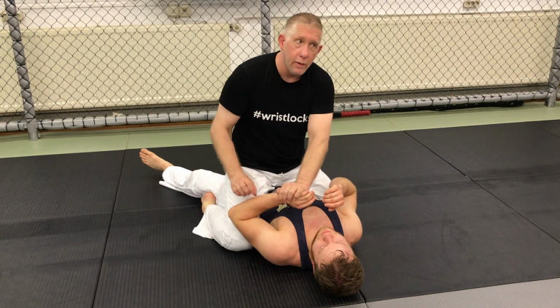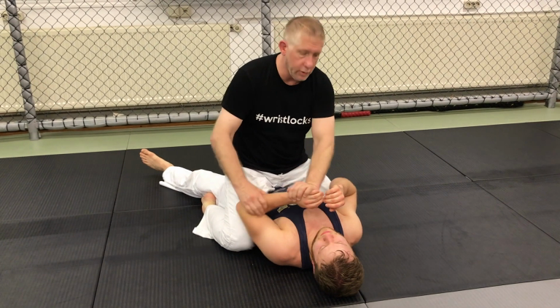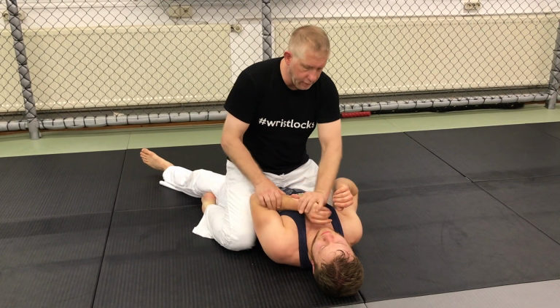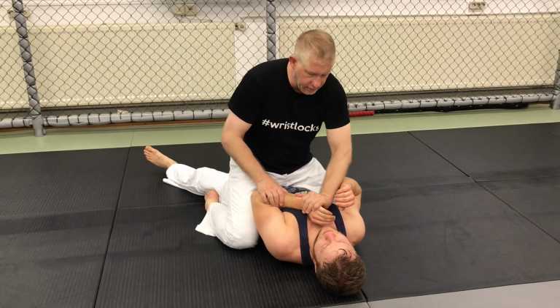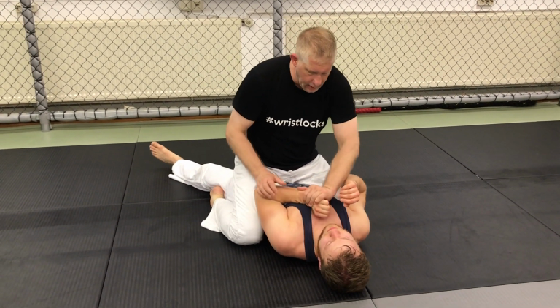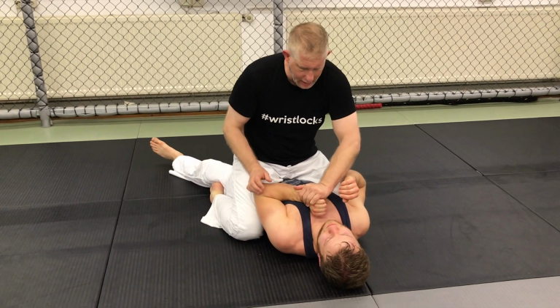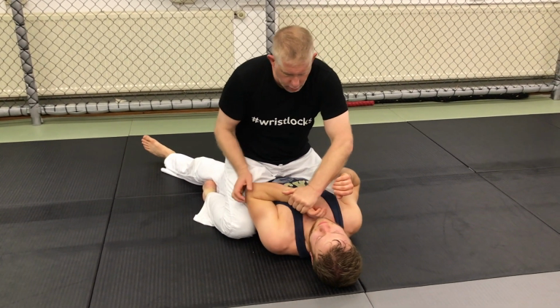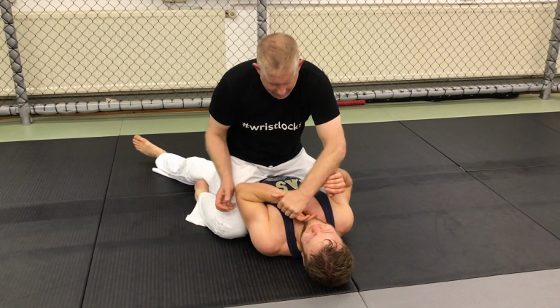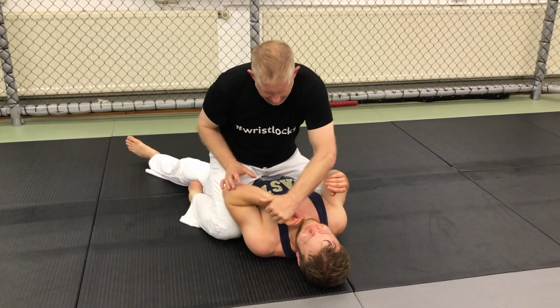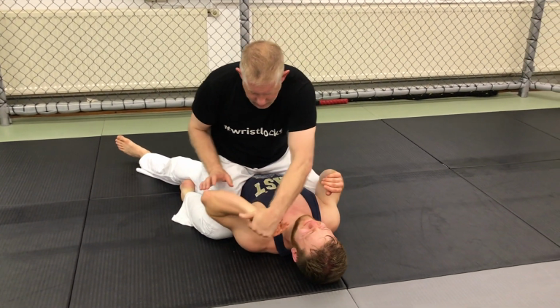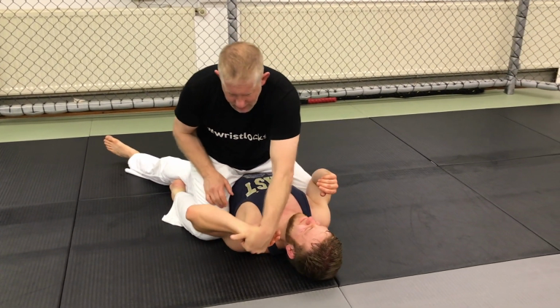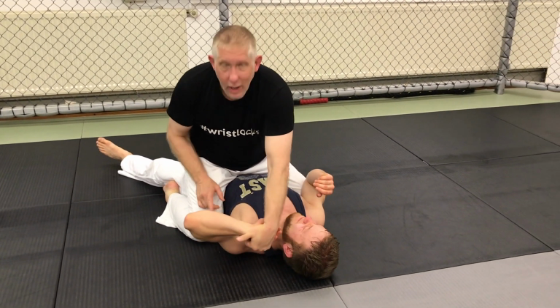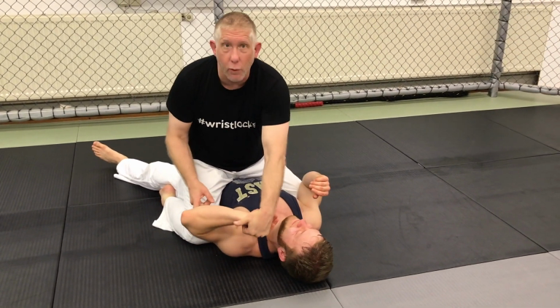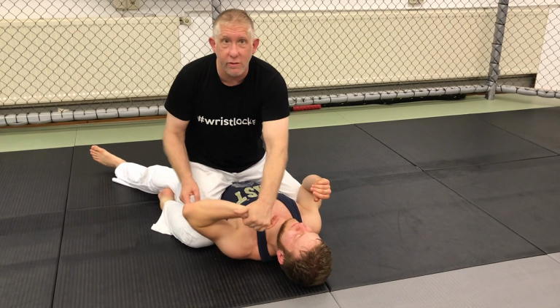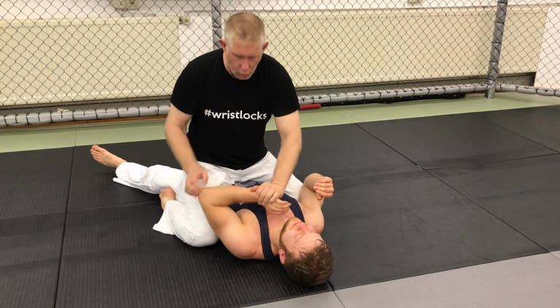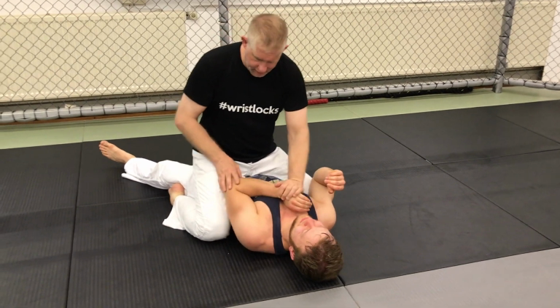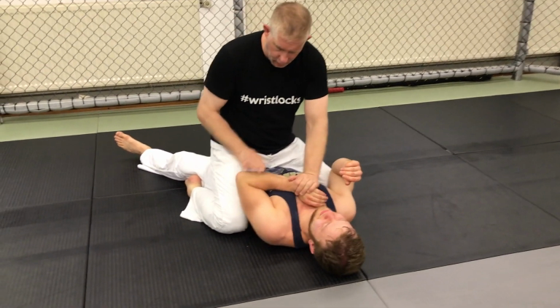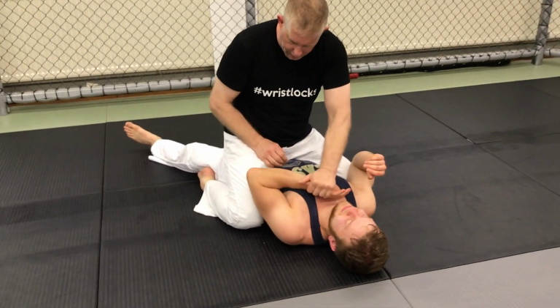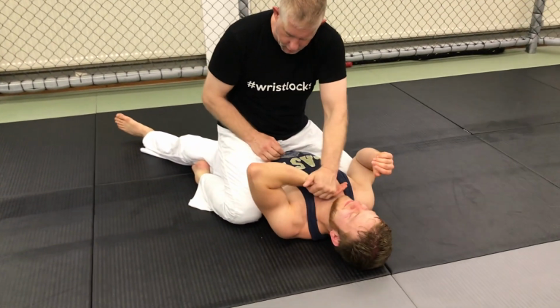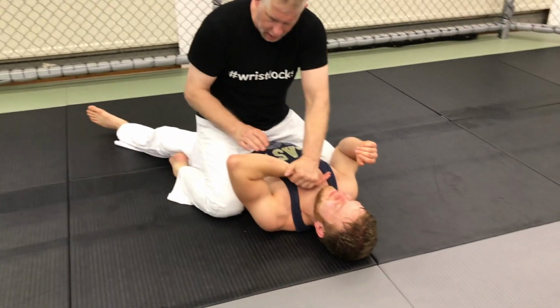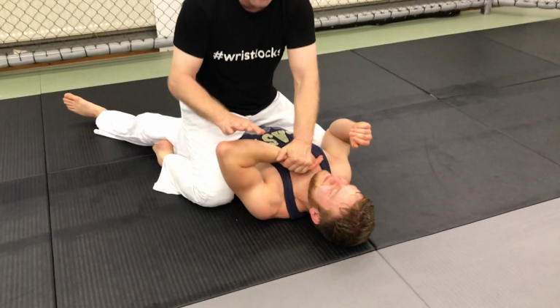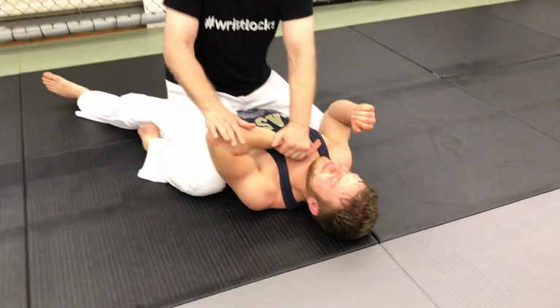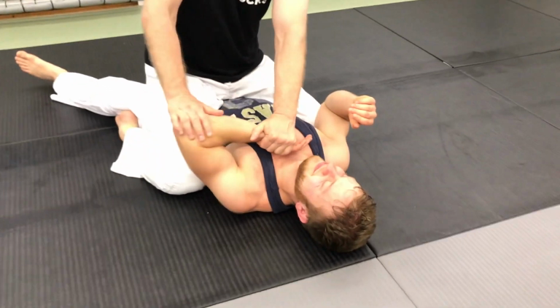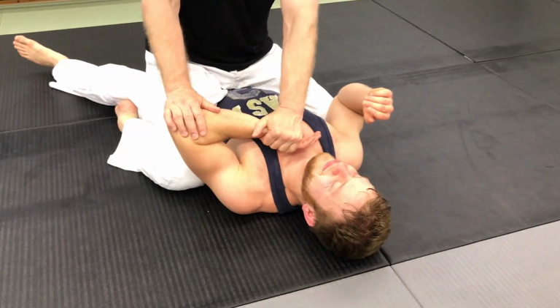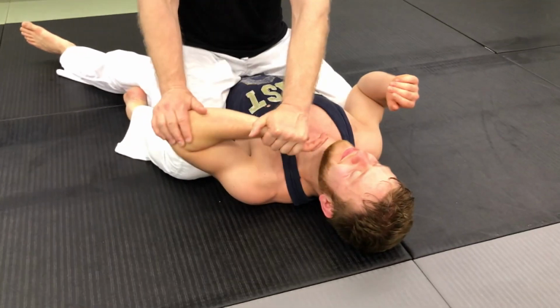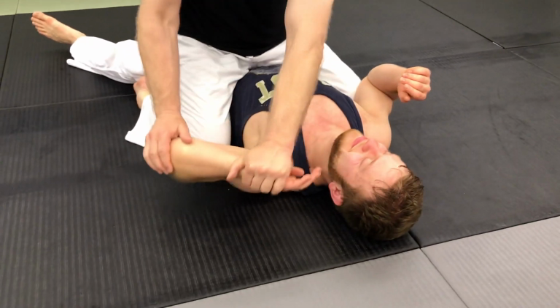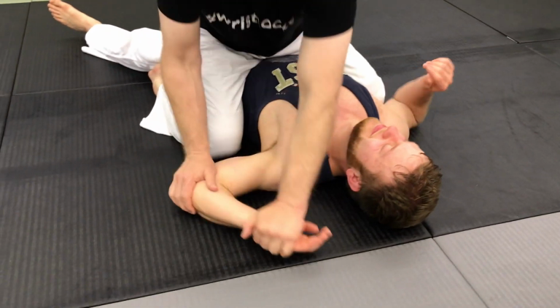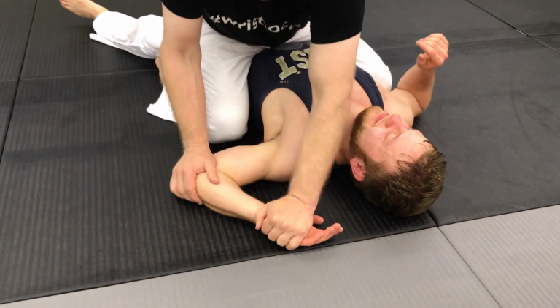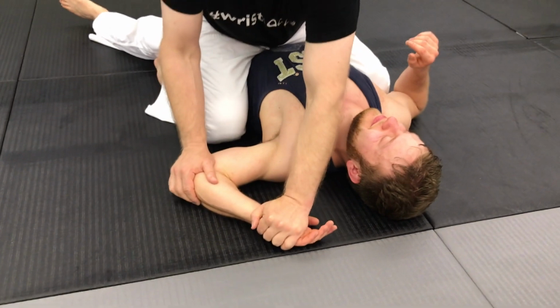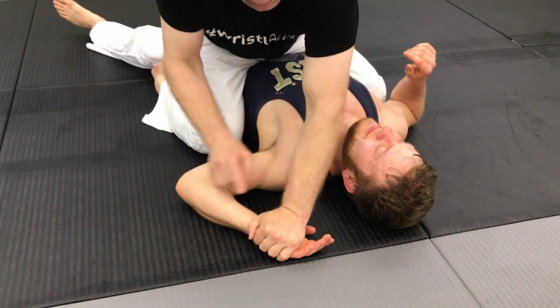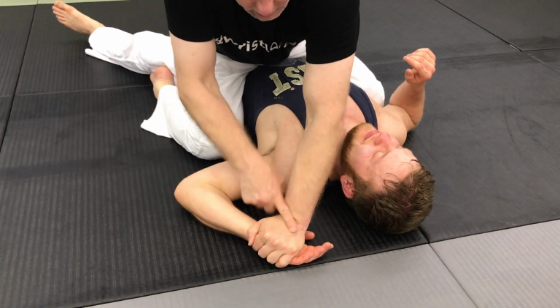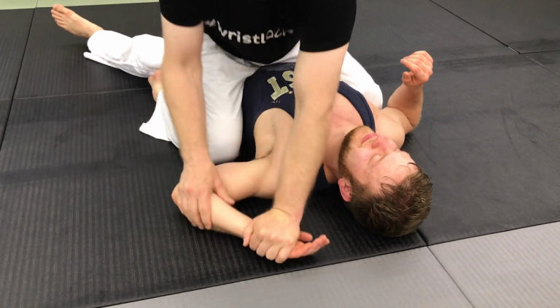This does two things. If he's resisting, I turn his hand out and it forces his elbow open. This is what I want — the elbow away from the body. Then I put his hand on the ground.